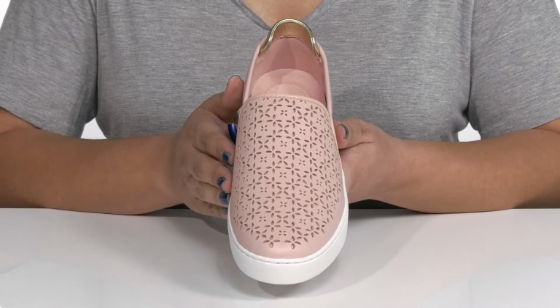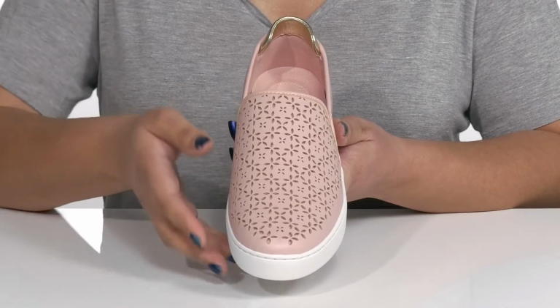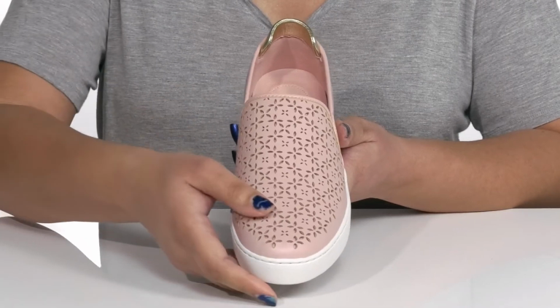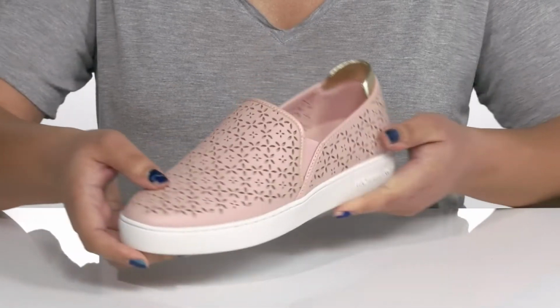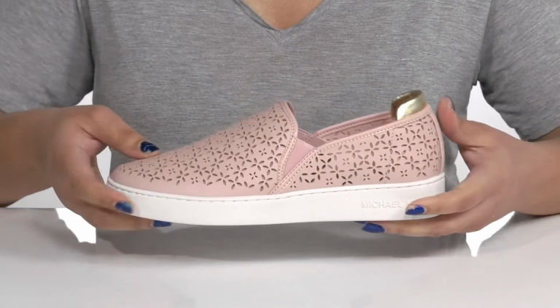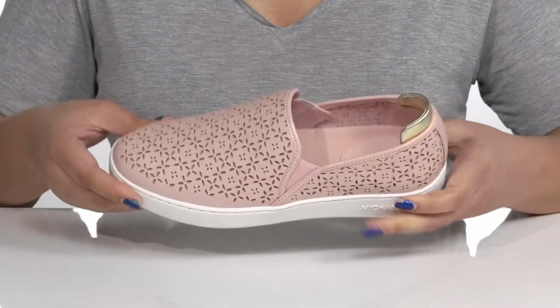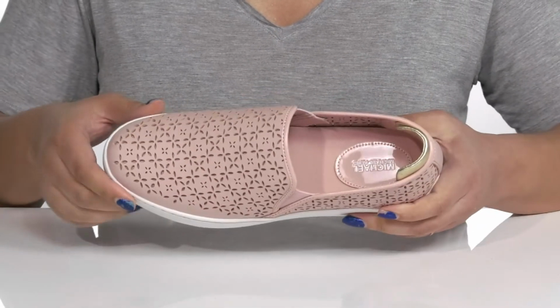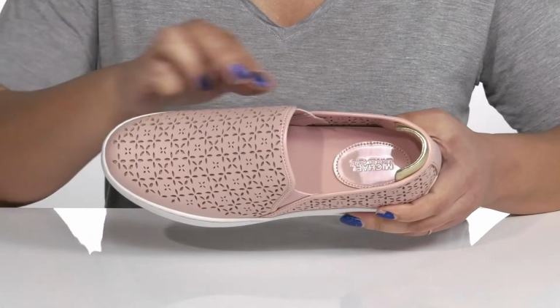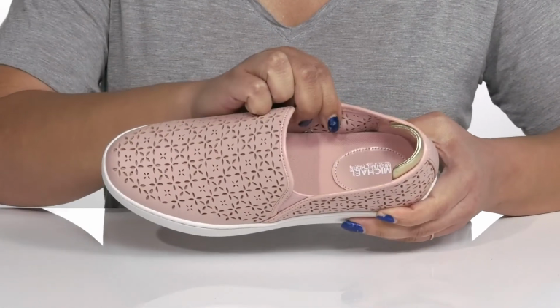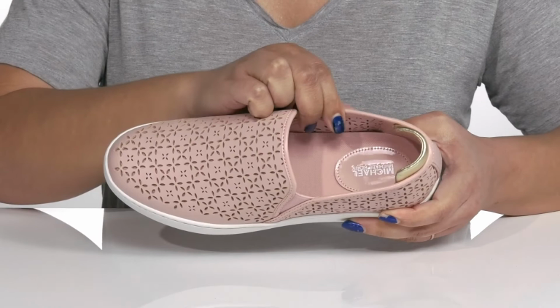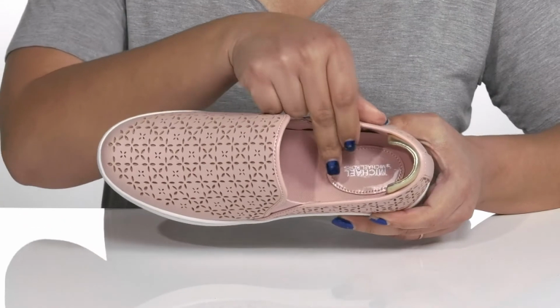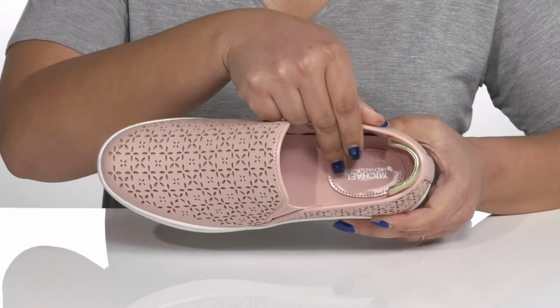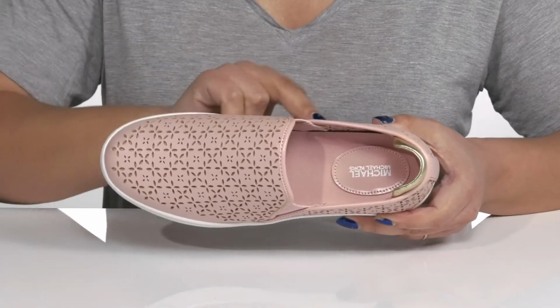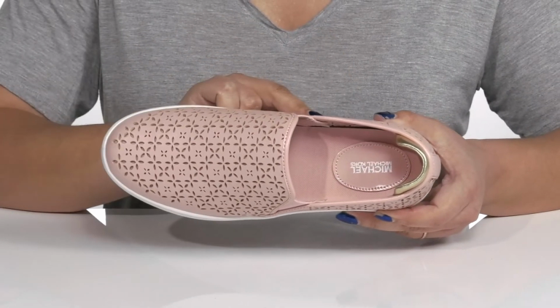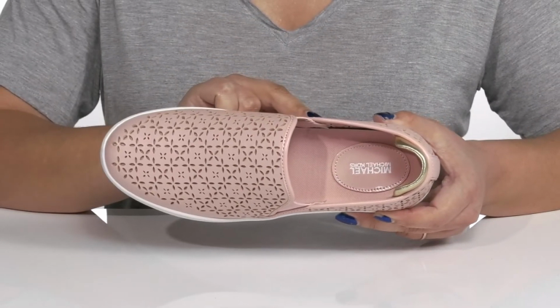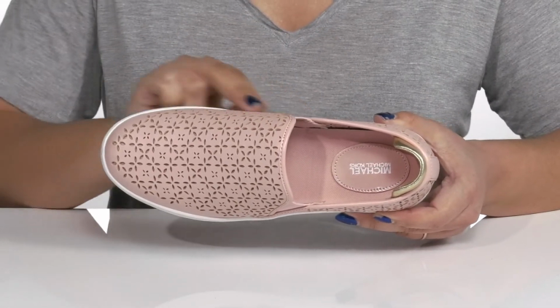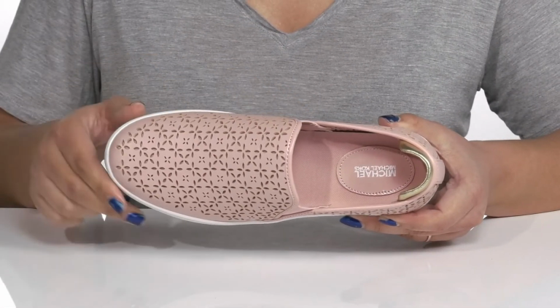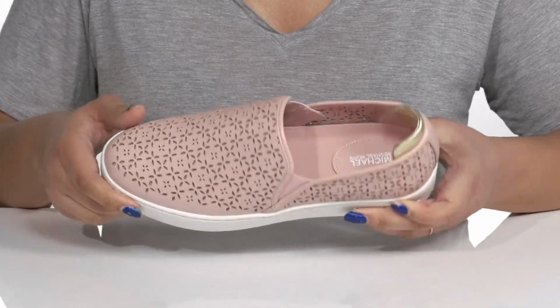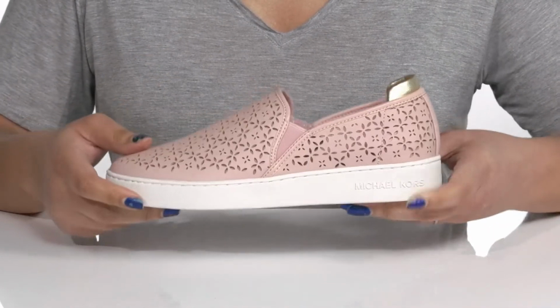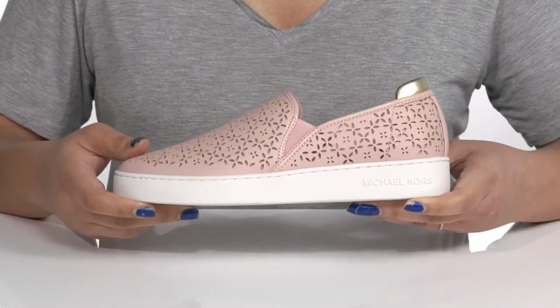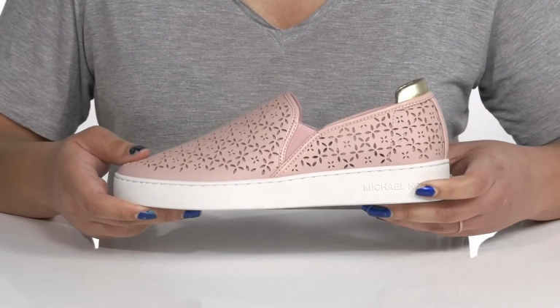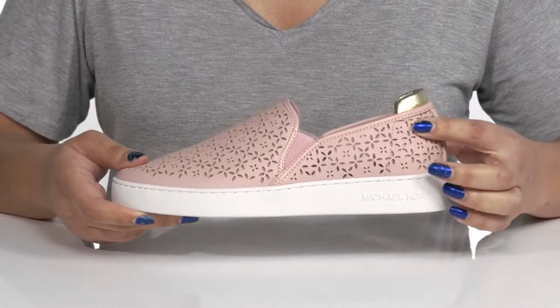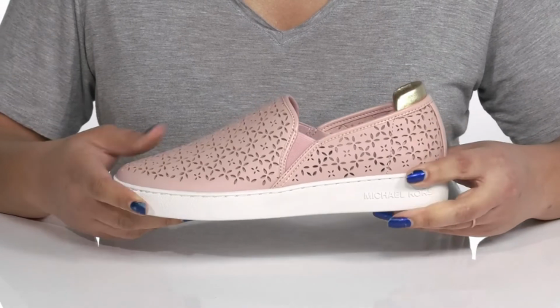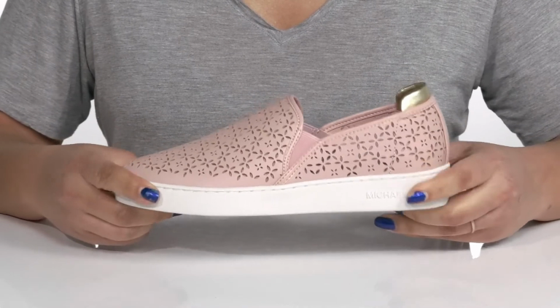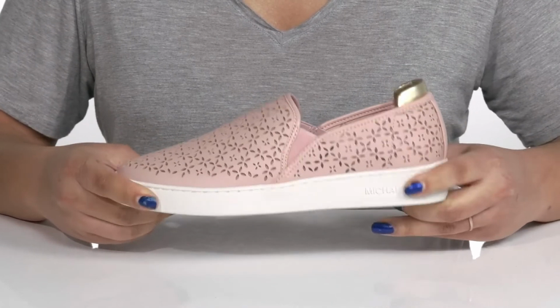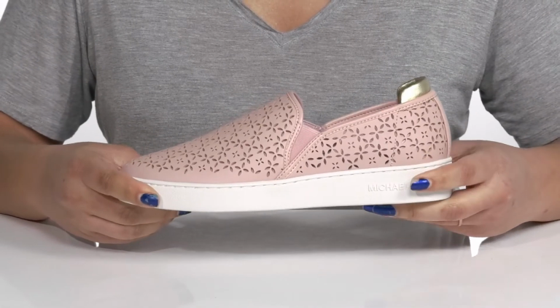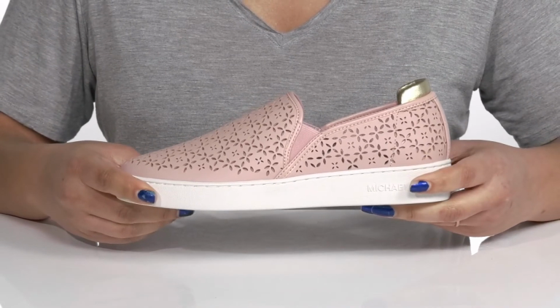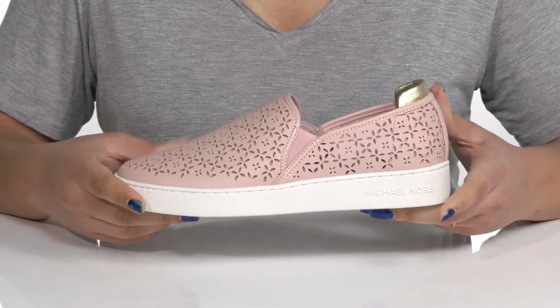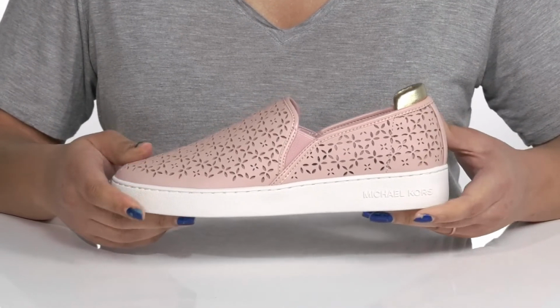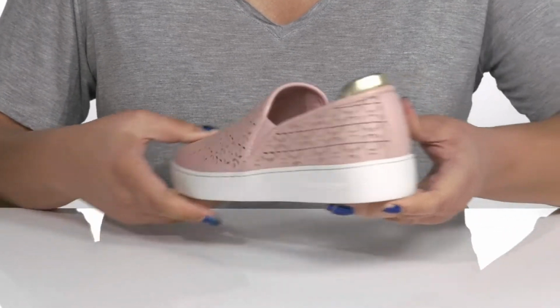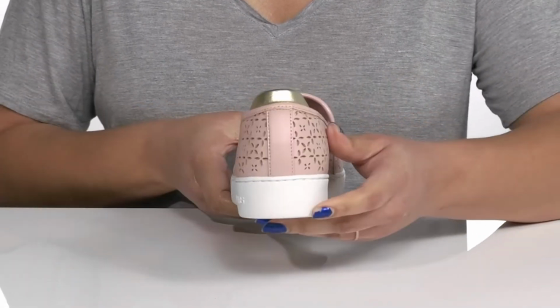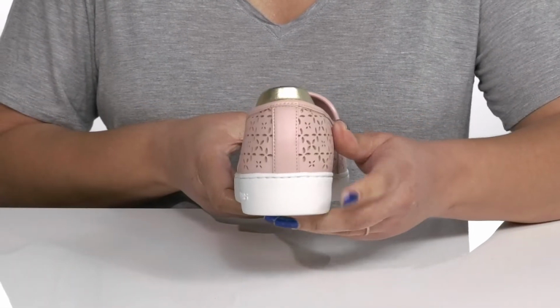Inside there is a synthetic lining with a cushioned footbed to keep you comfortable all day. The midsole adds contrast and has a sturdy and durable build.